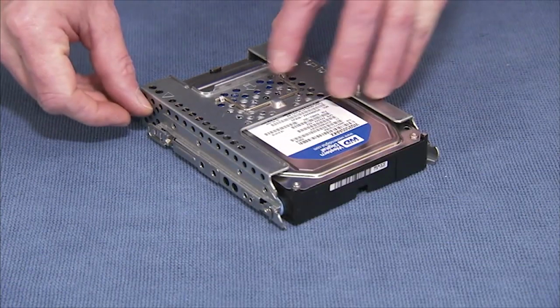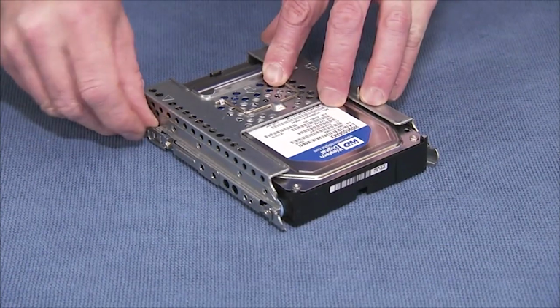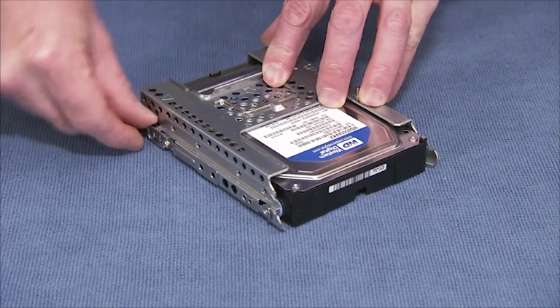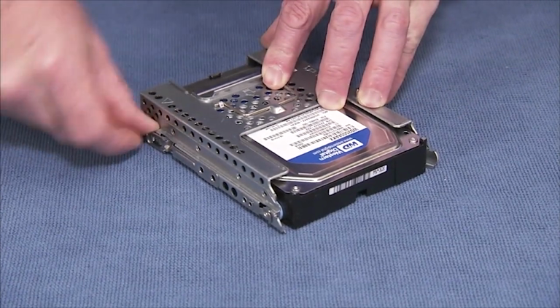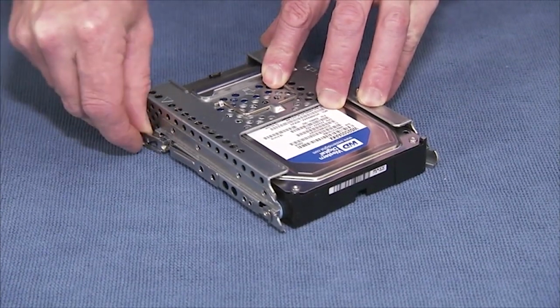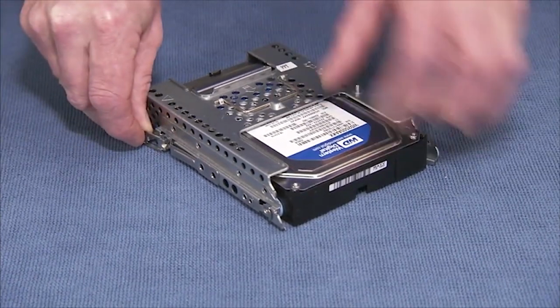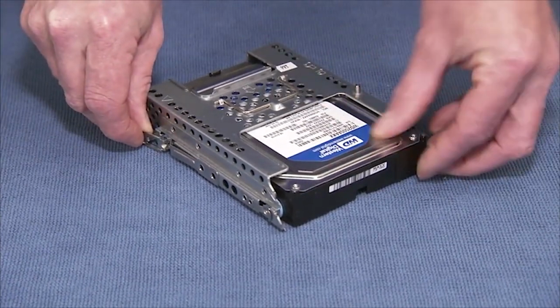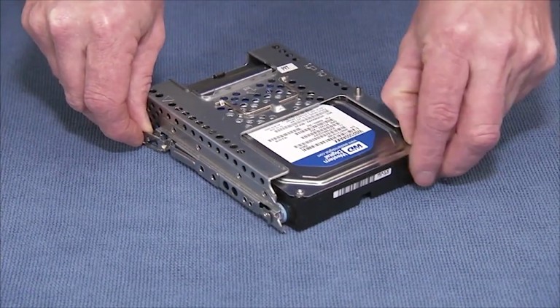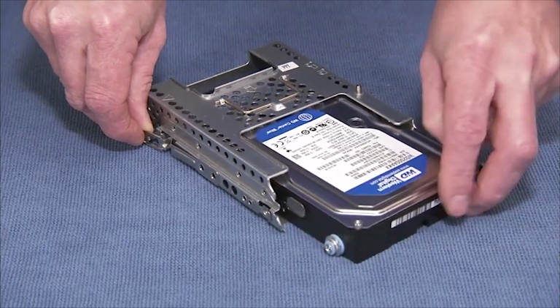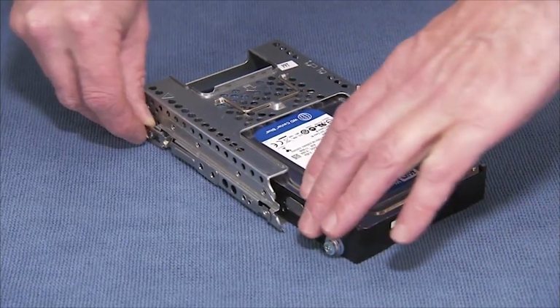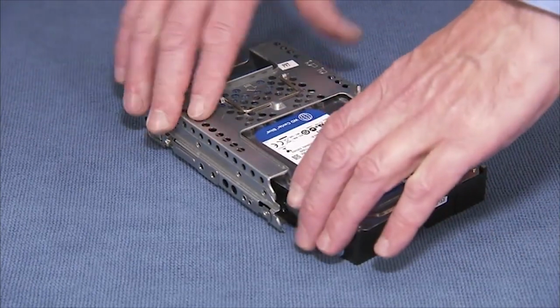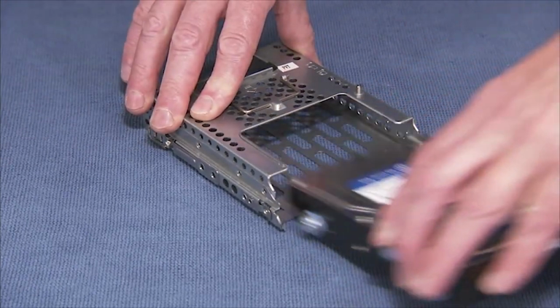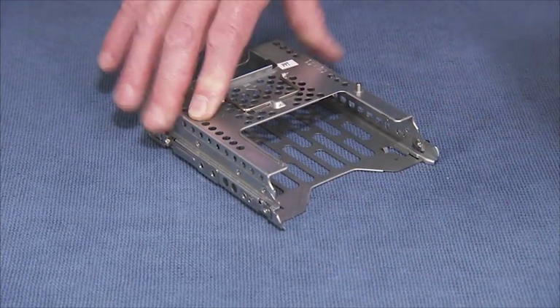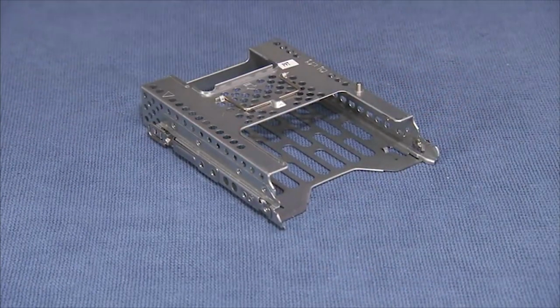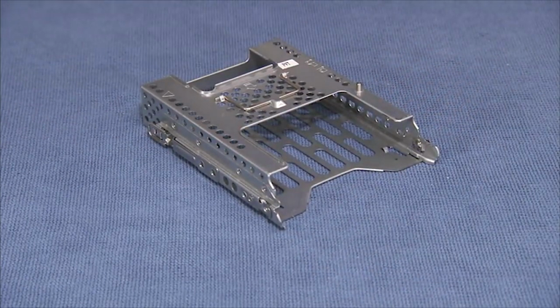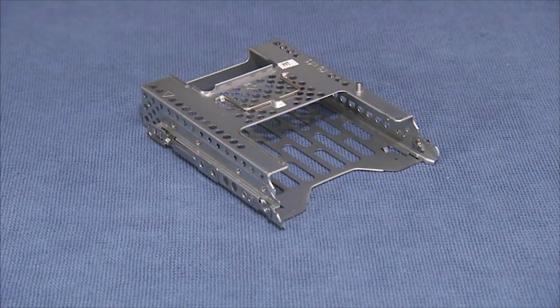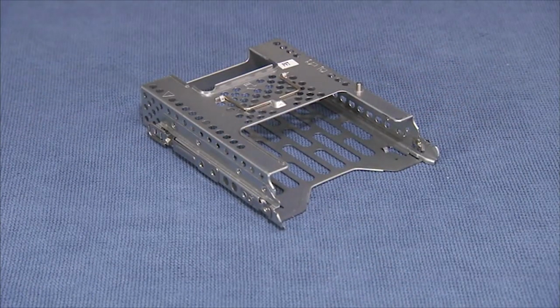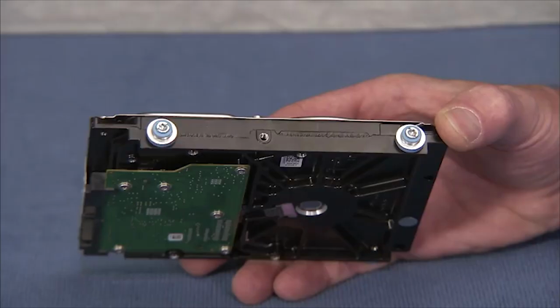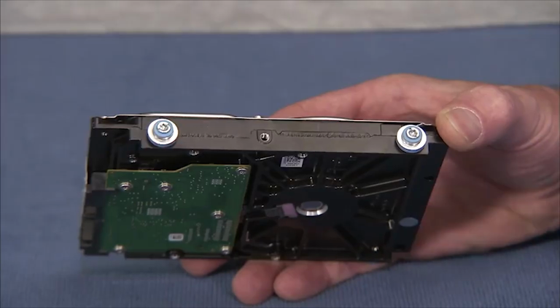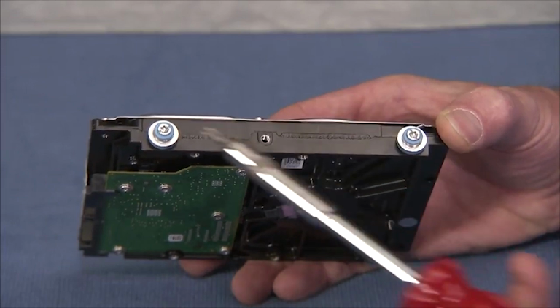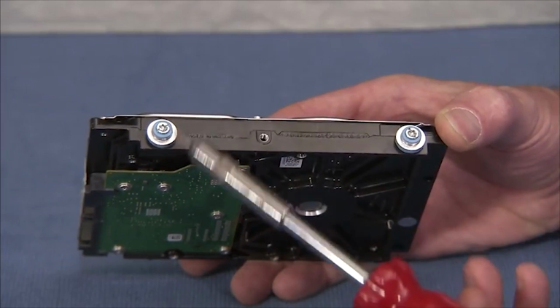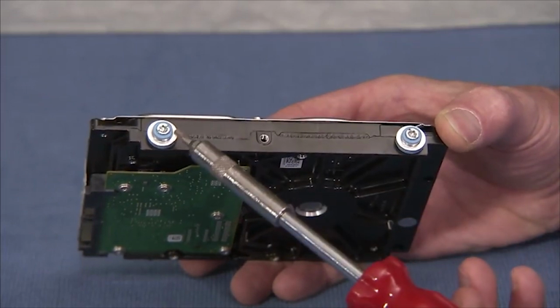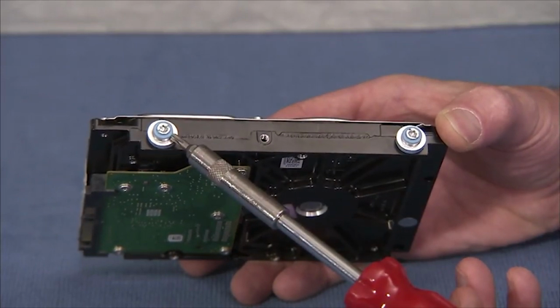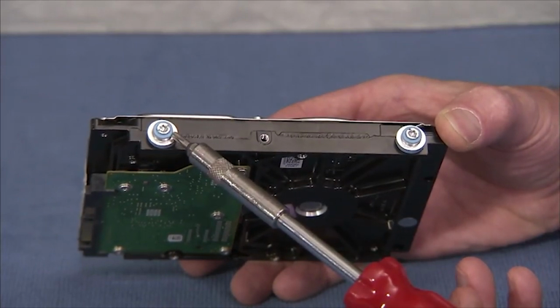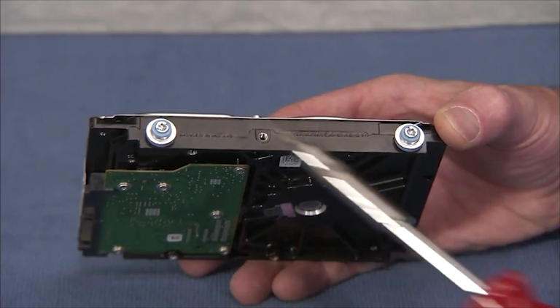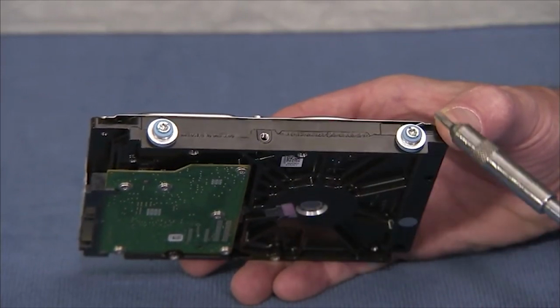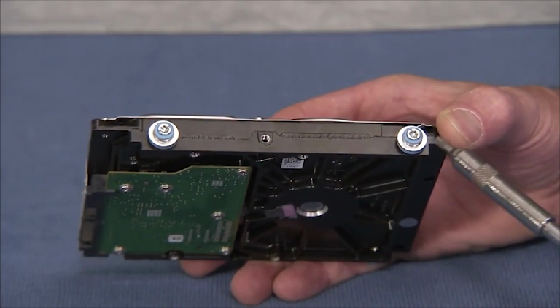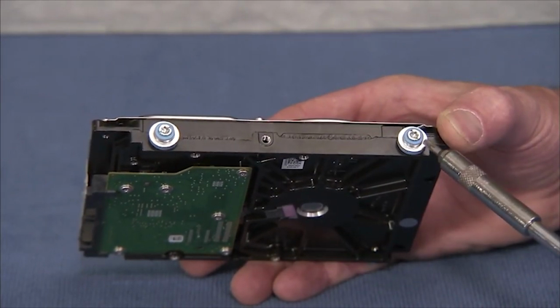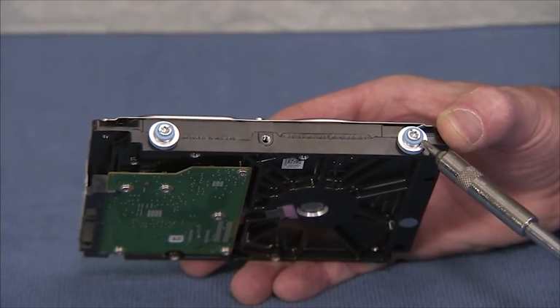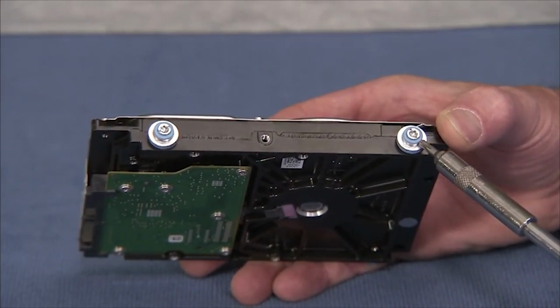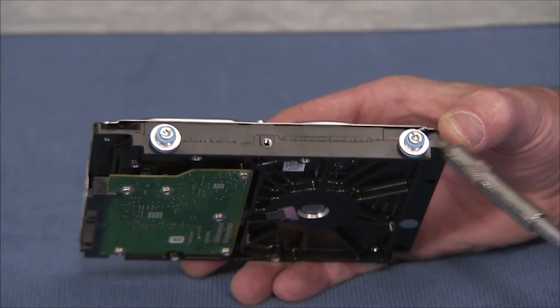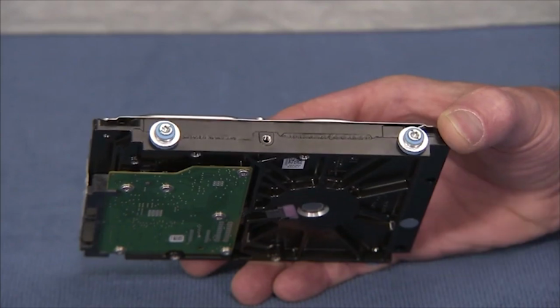Pull out on the spring tab at the side rear of the cage and slide the hard drive or hard drive tray out of the cage. If the cage contained a three and a half inch drive, detach the four grommets and screws from the sides of the drive.